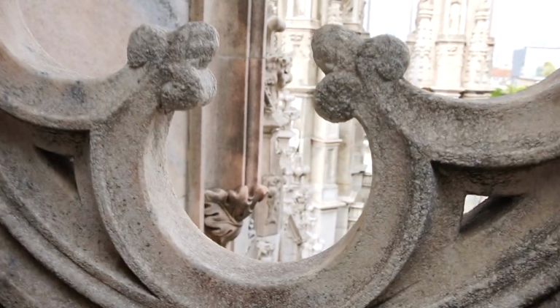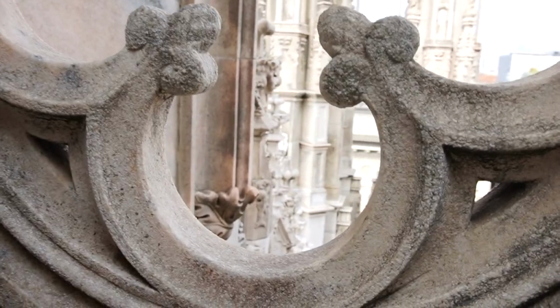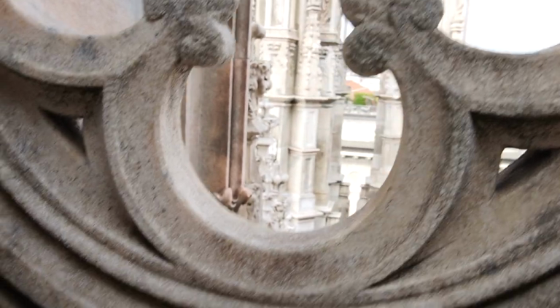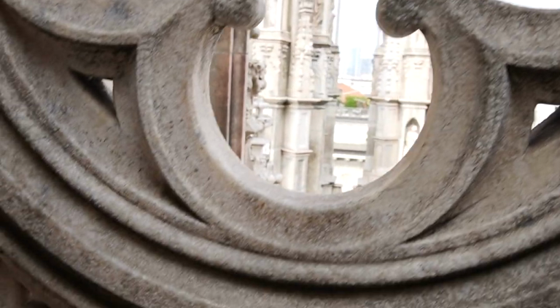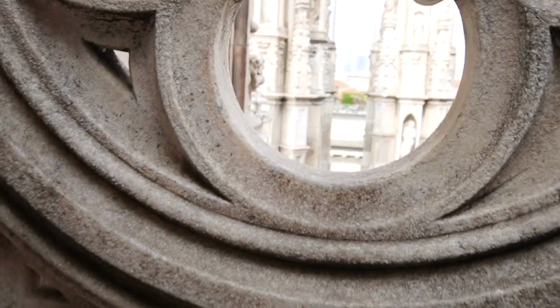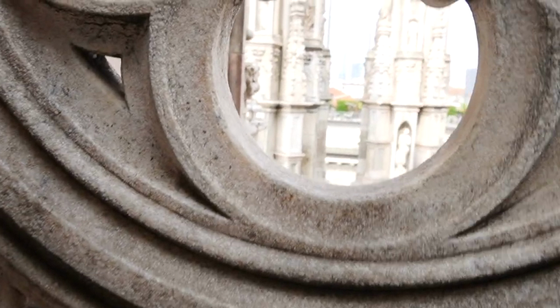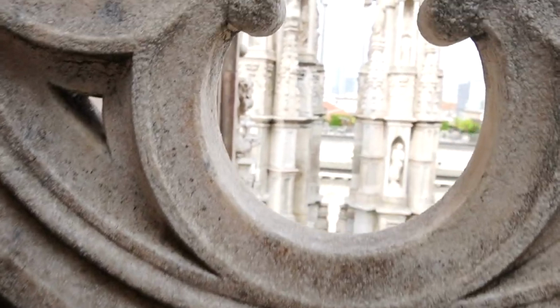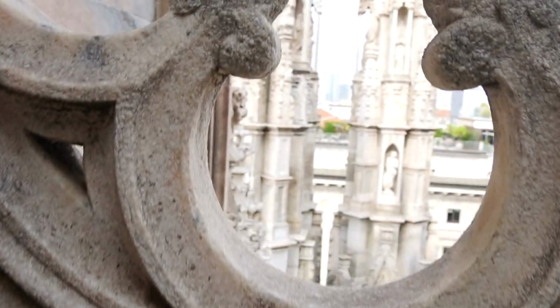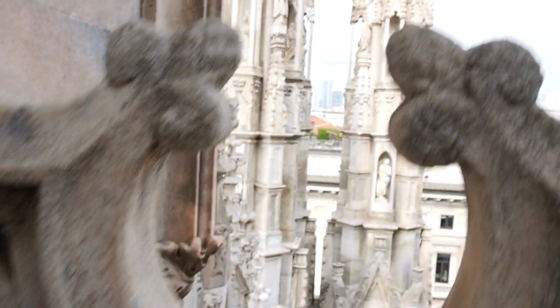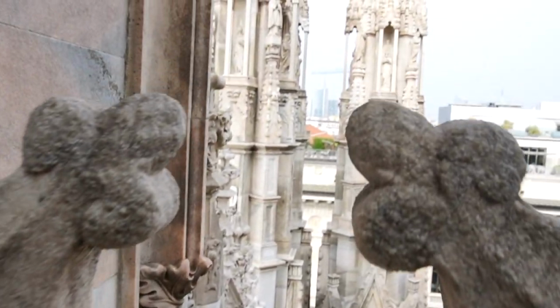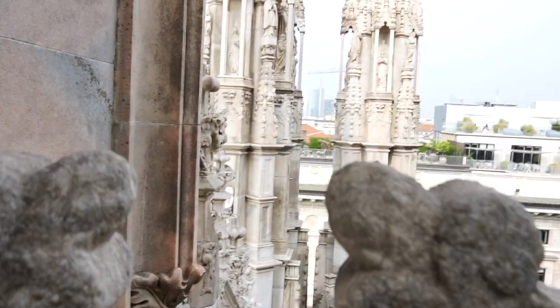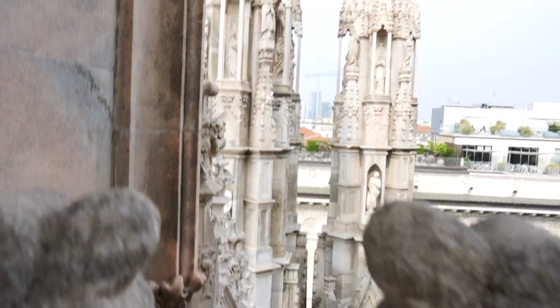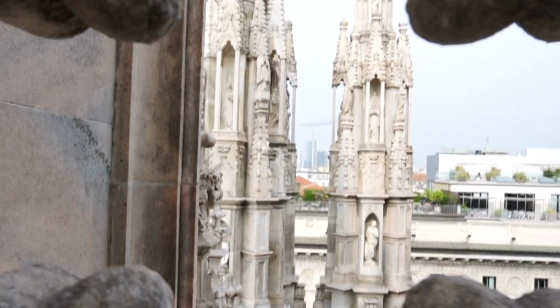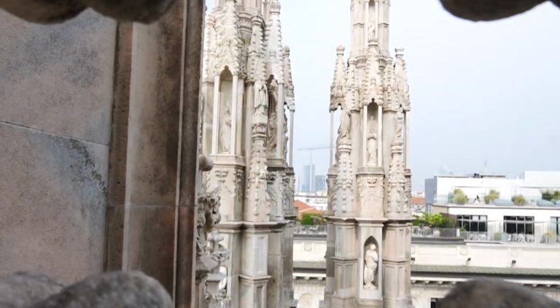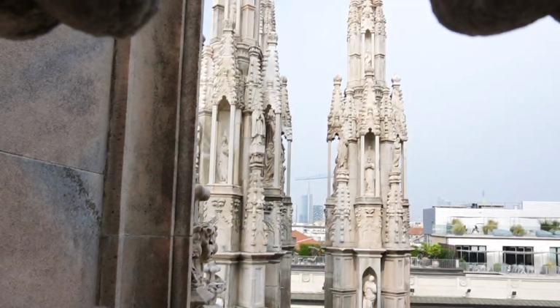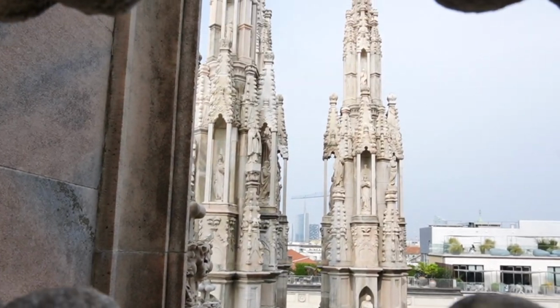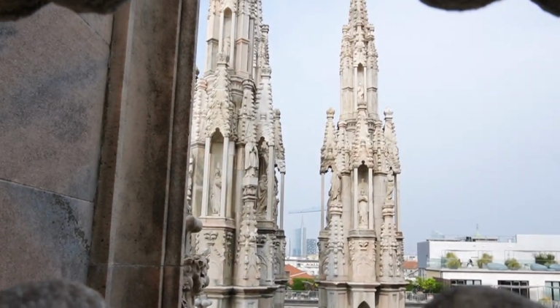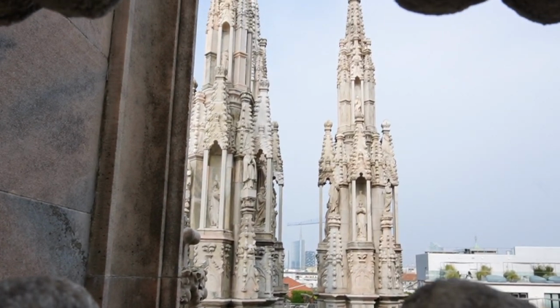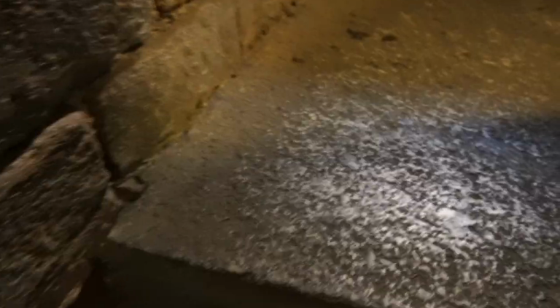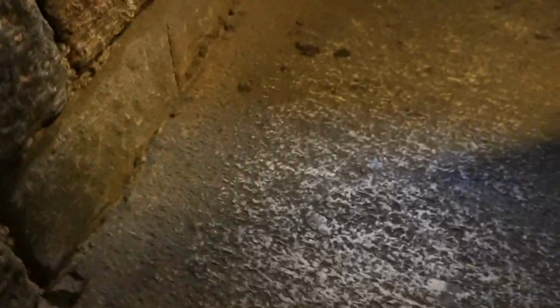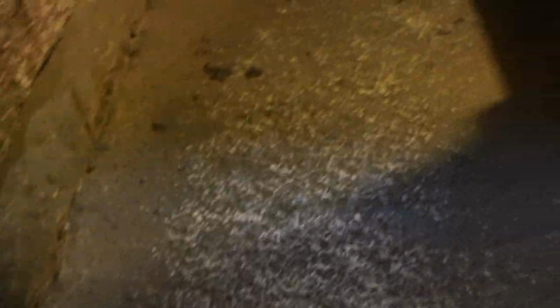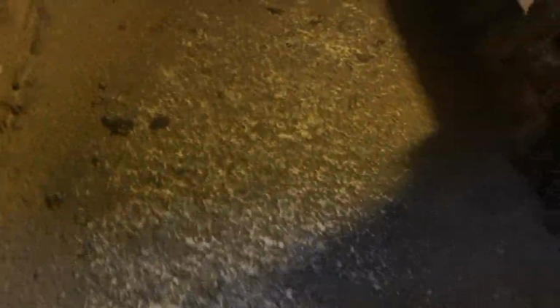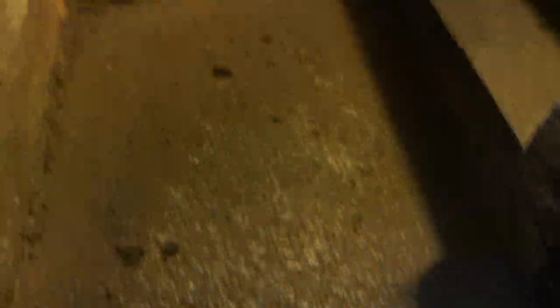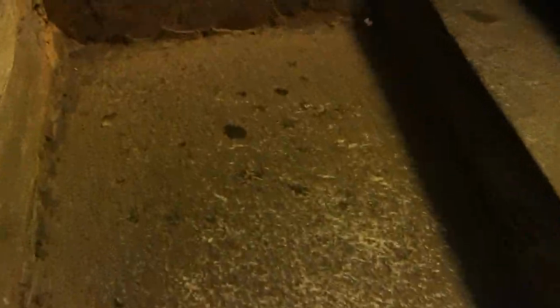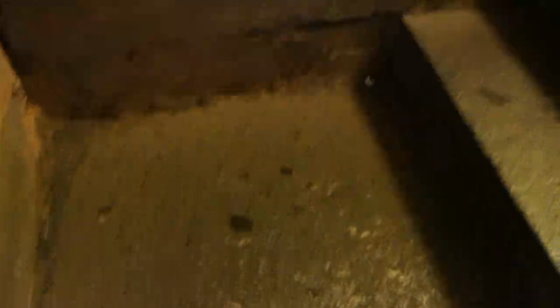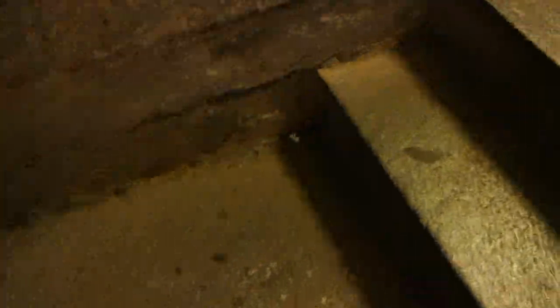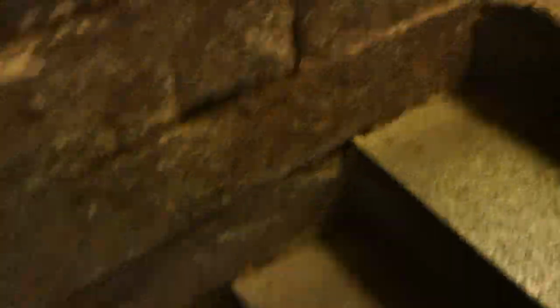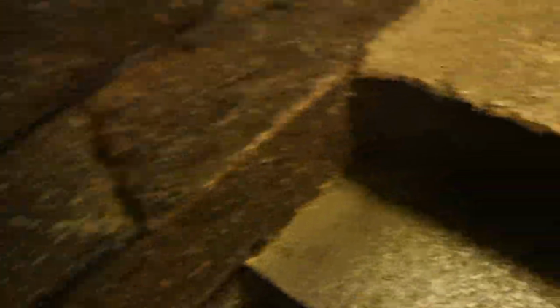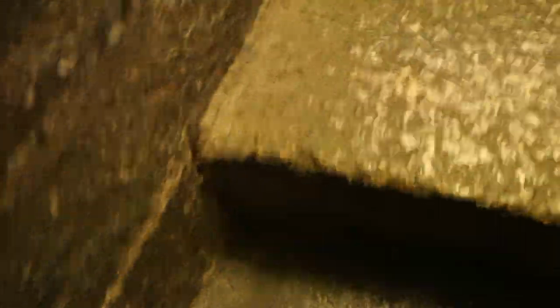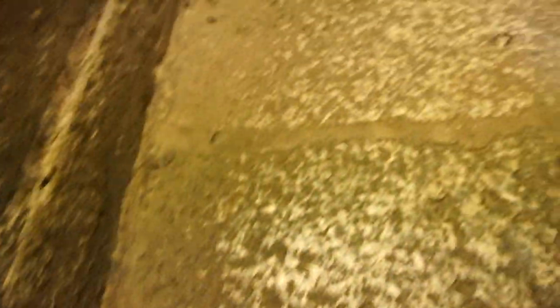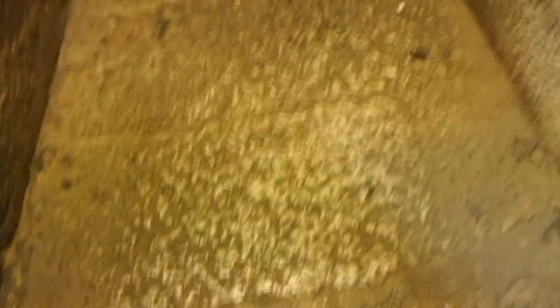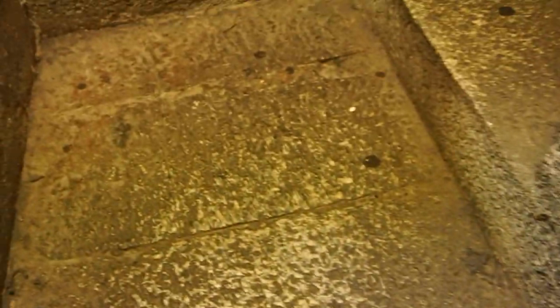Also in Milan, there's a bunch of other stuff — it's known as the fashion capital and all that. But I think this cathedral is pretty much cooler than the fashion district.